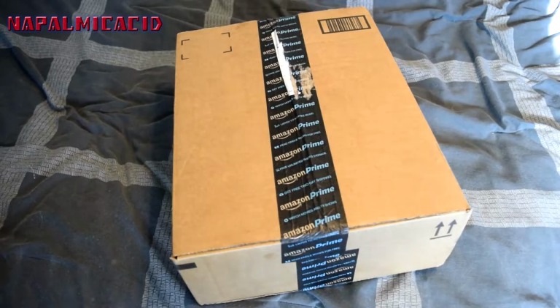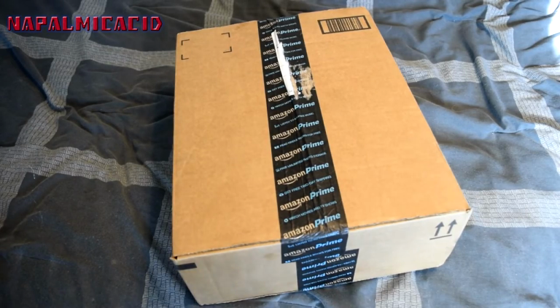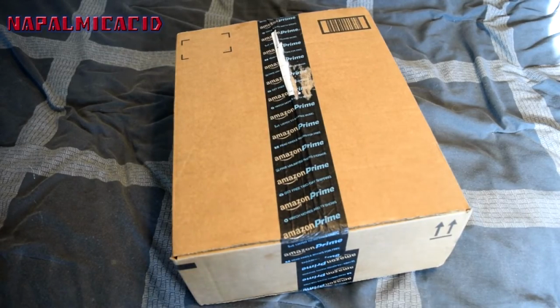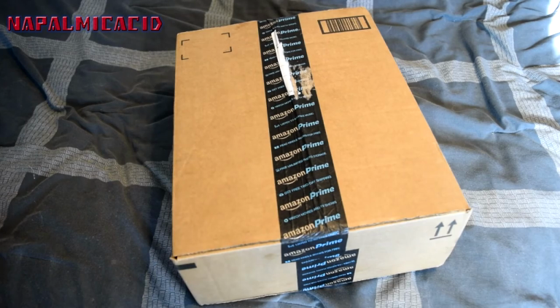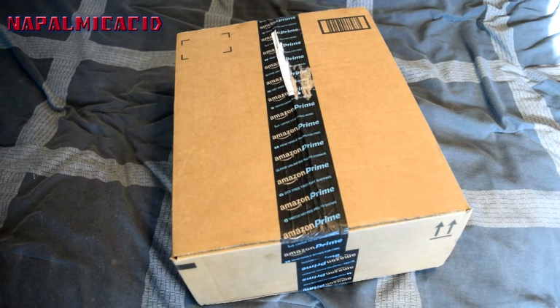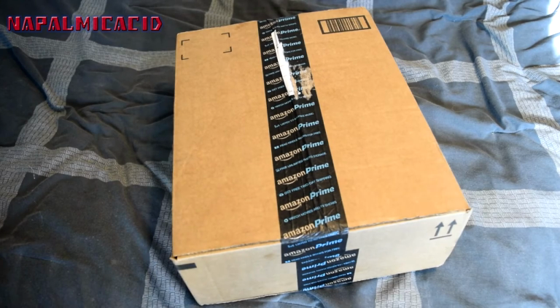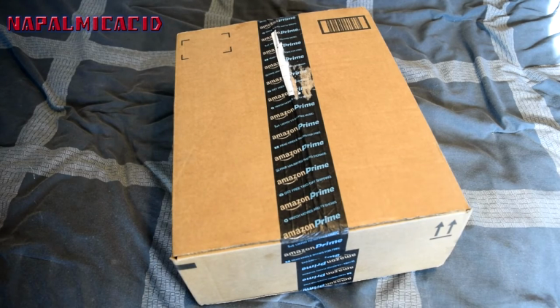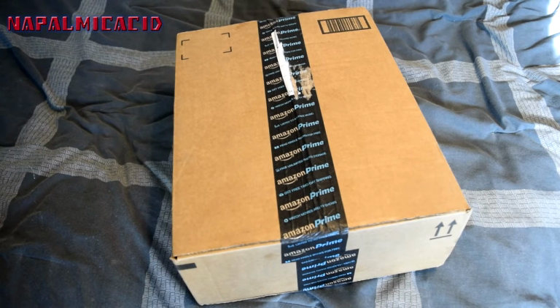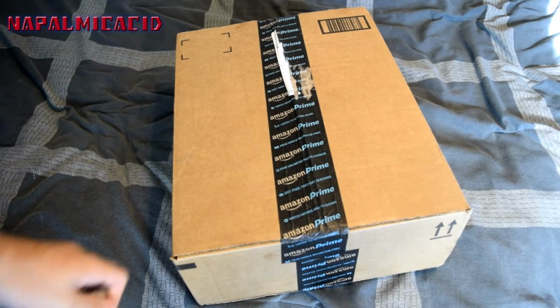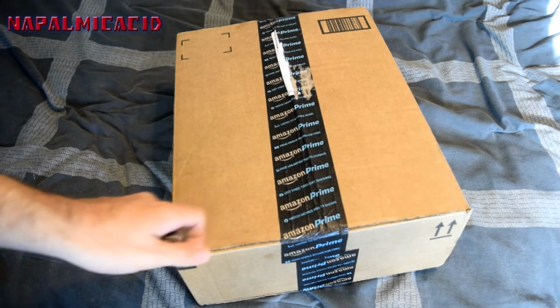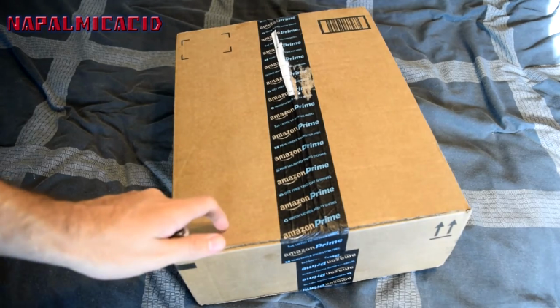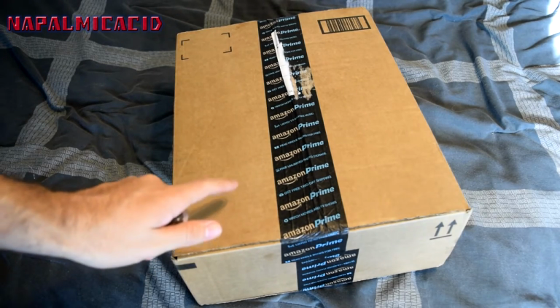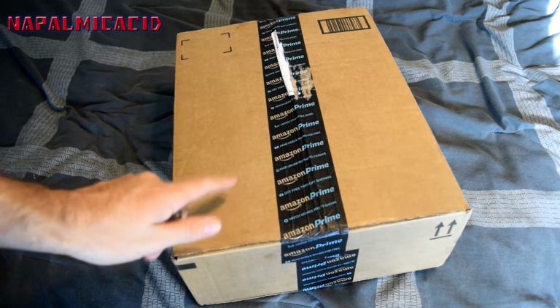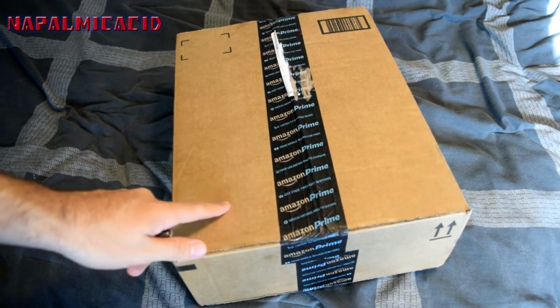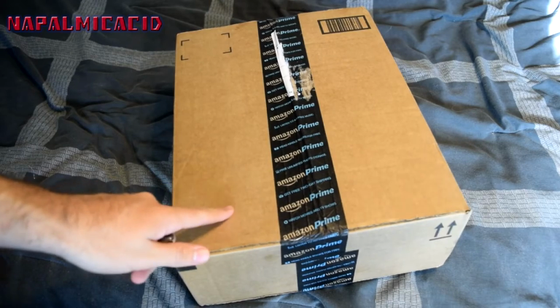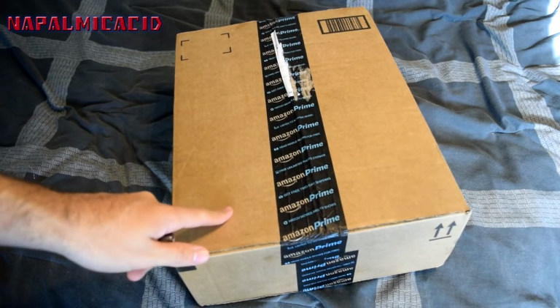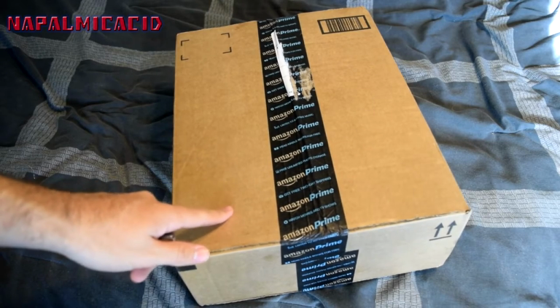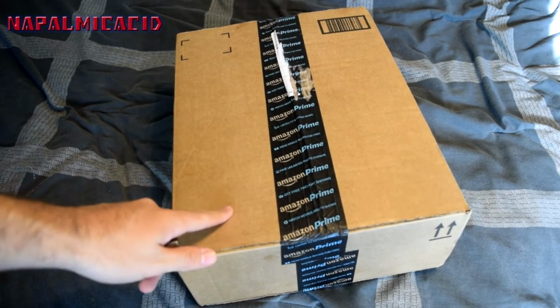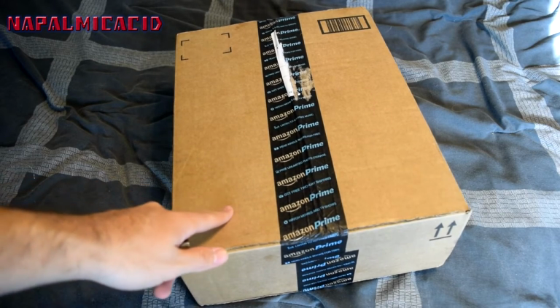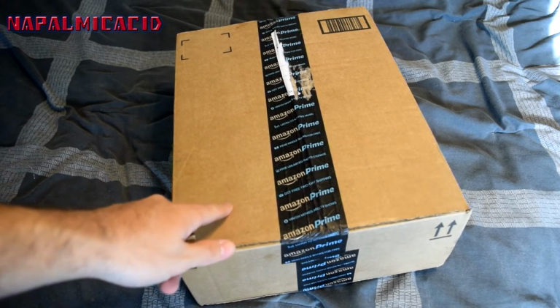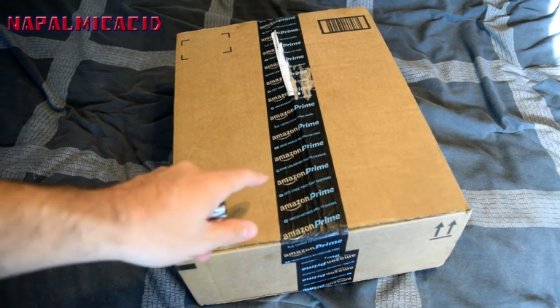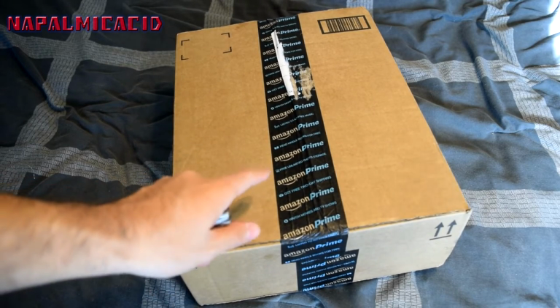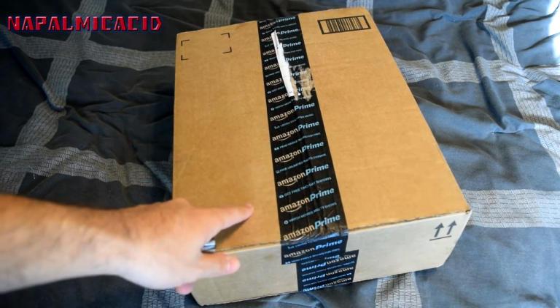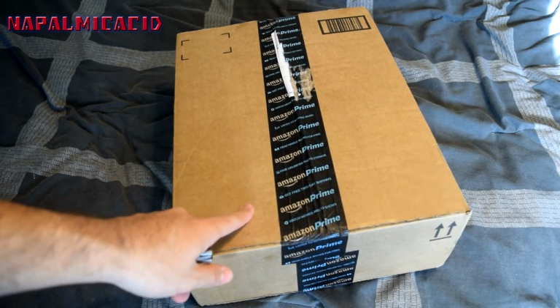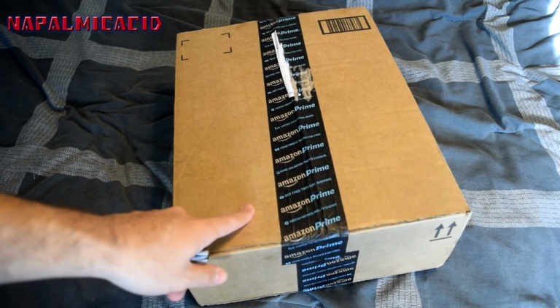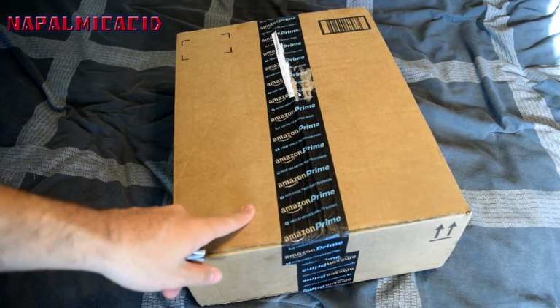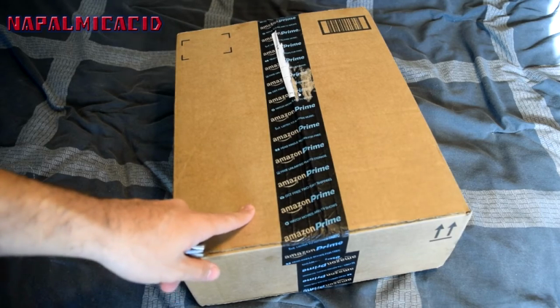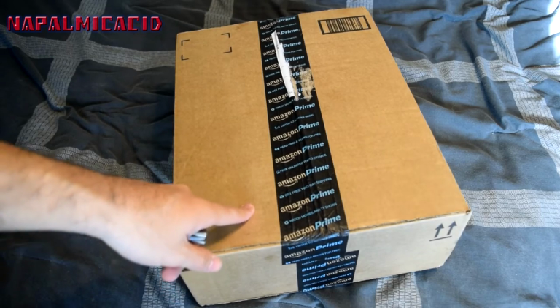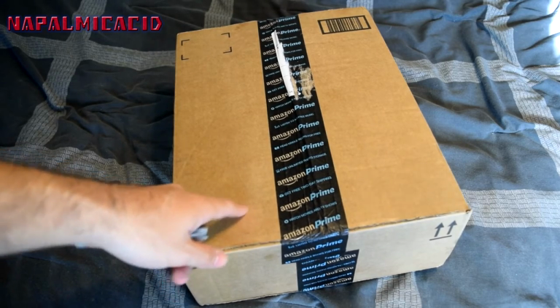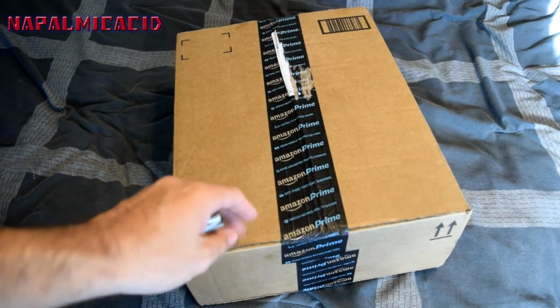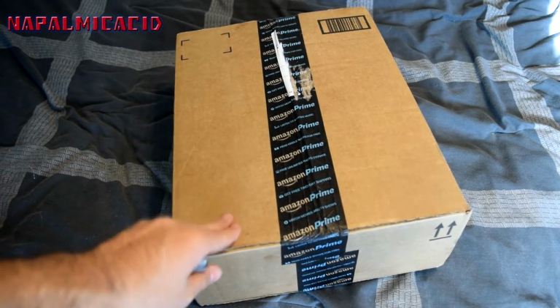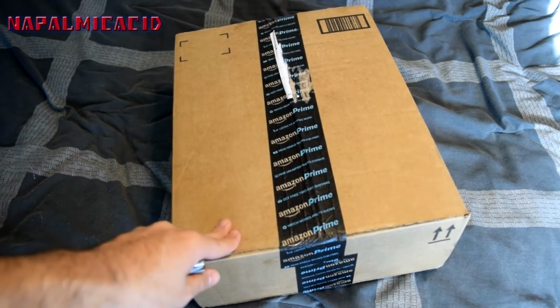Hello everybody, it's Nepal McAssad and today I will be doing an unboxing and installation of this Bell Sport Recline 800 memory foam bike seat. I got it on Amazon through Amazon Prime, two-day shipping, and I paid $23 with tax.